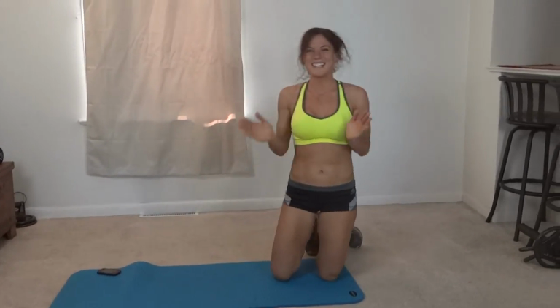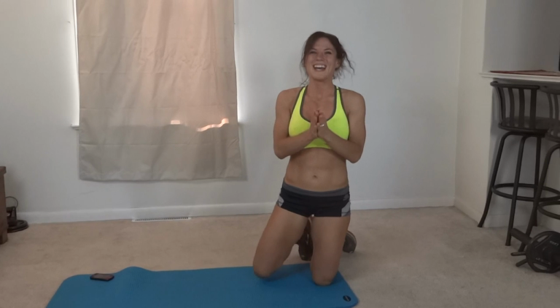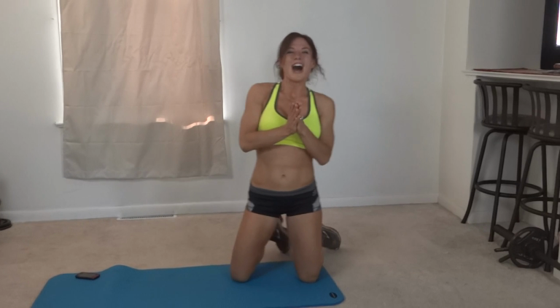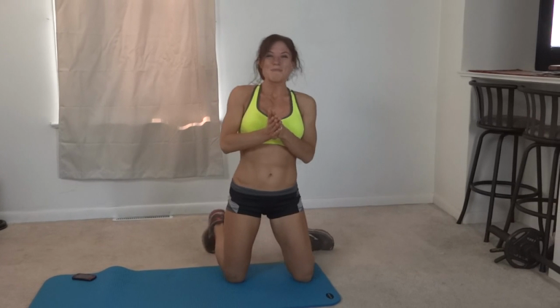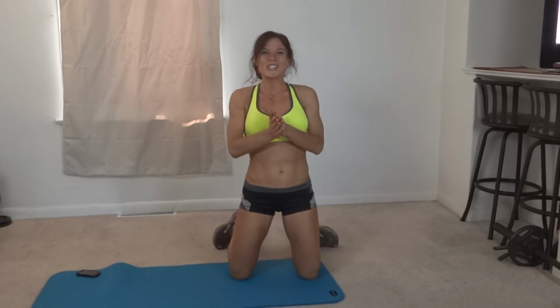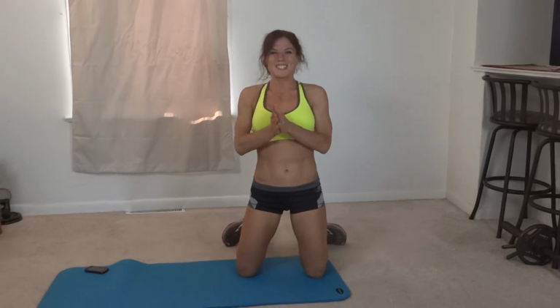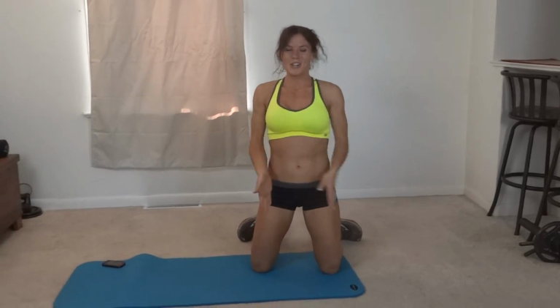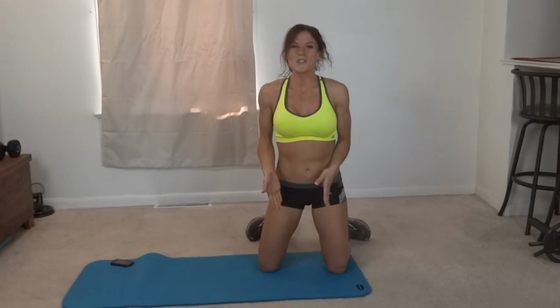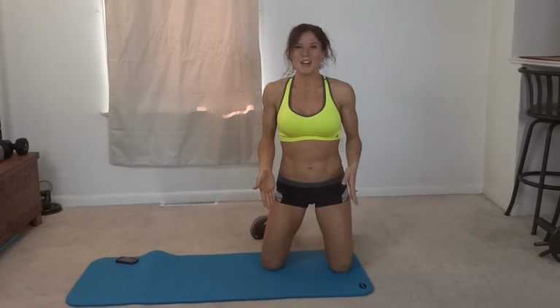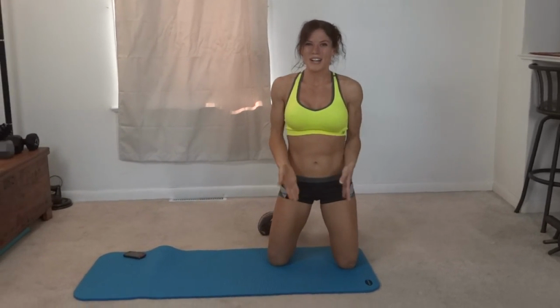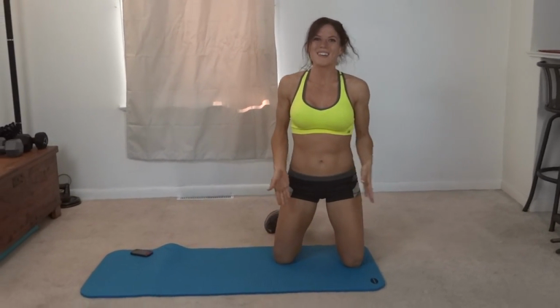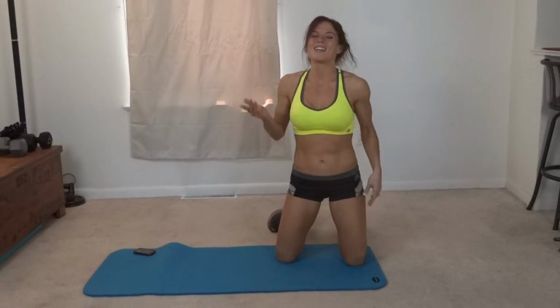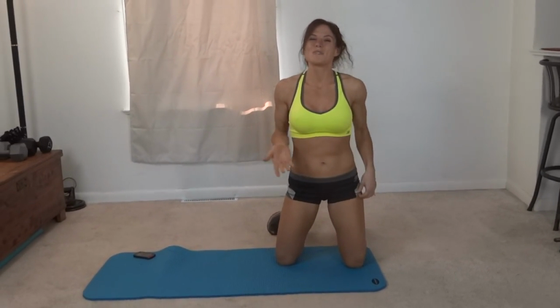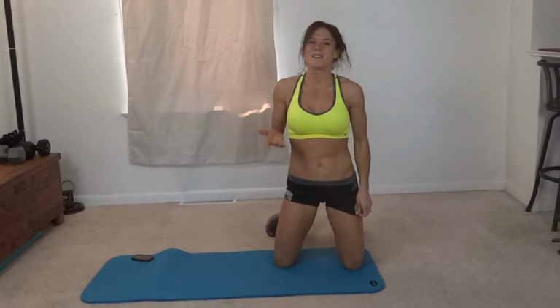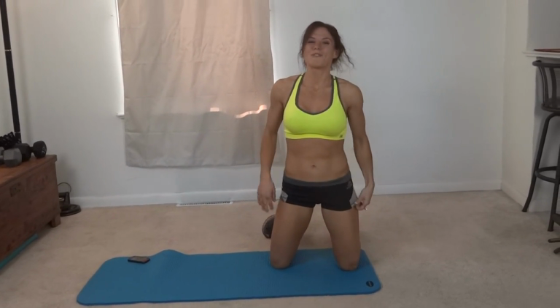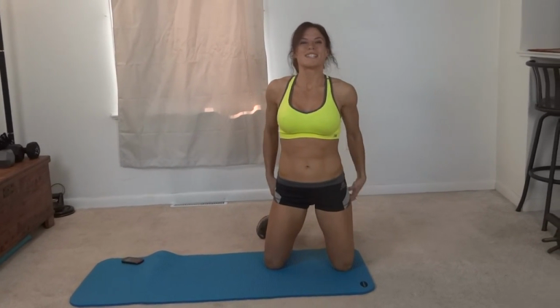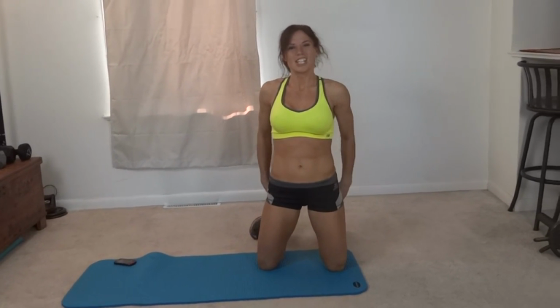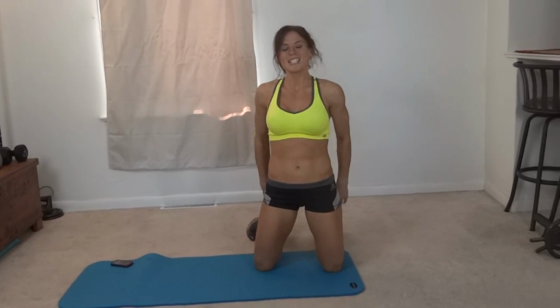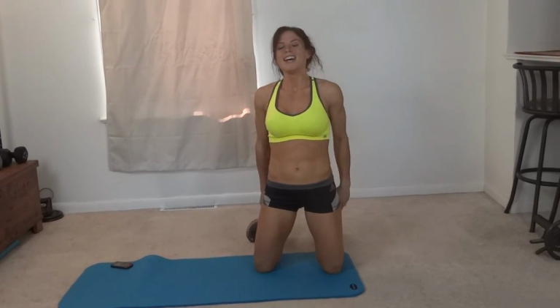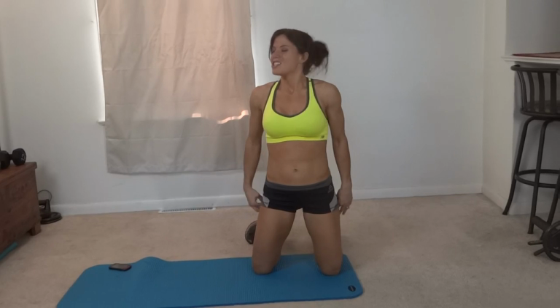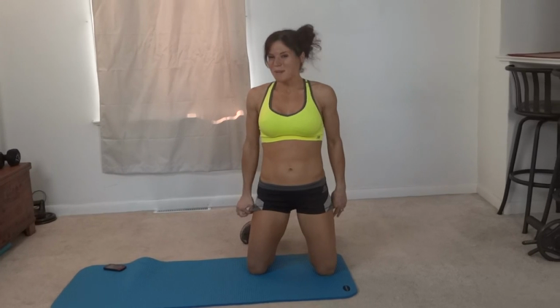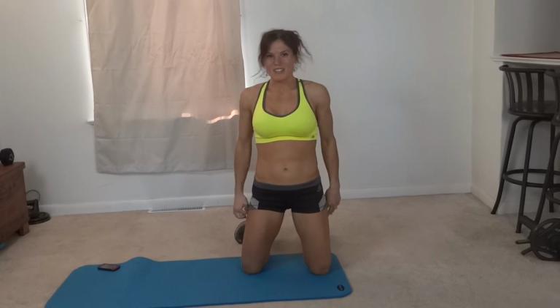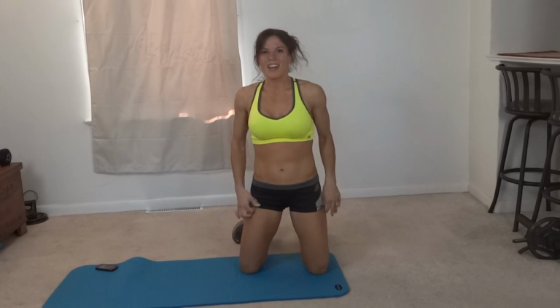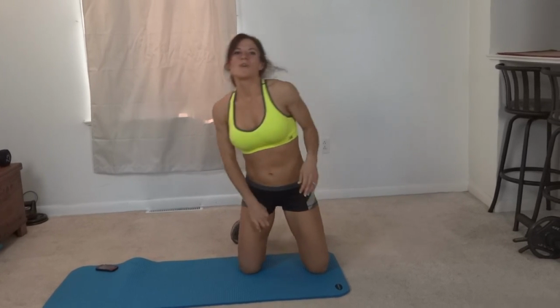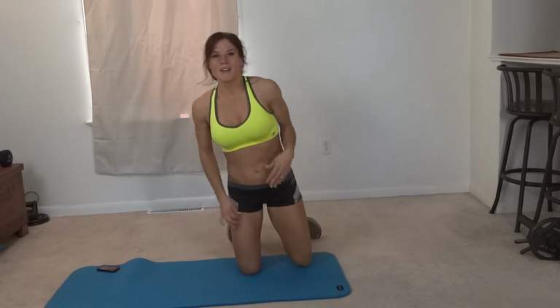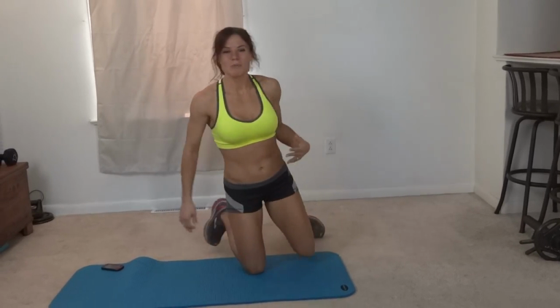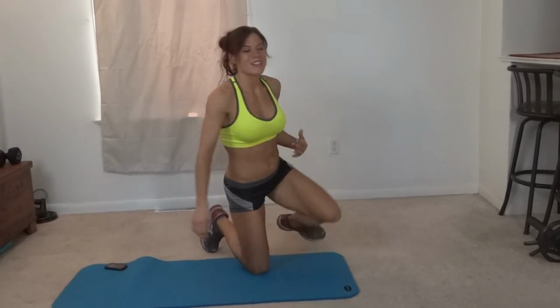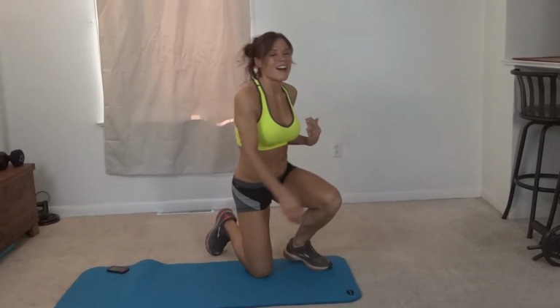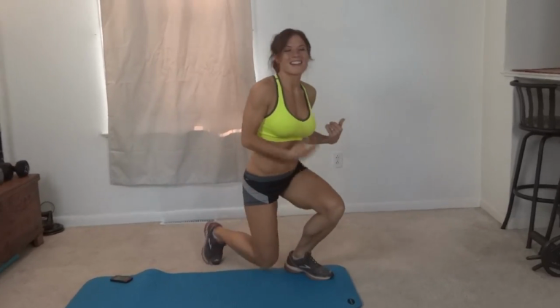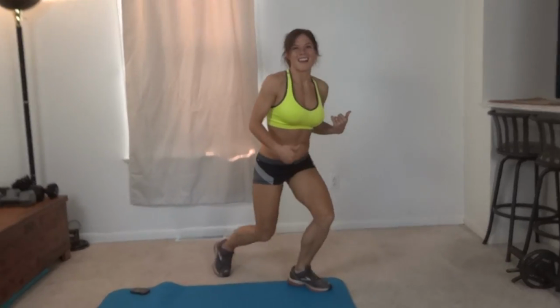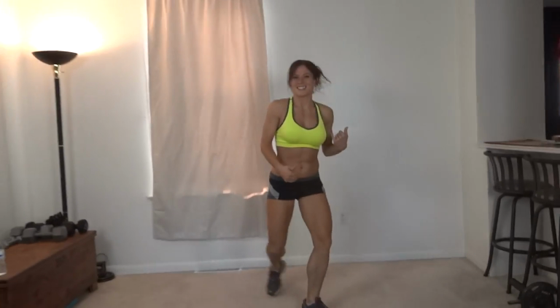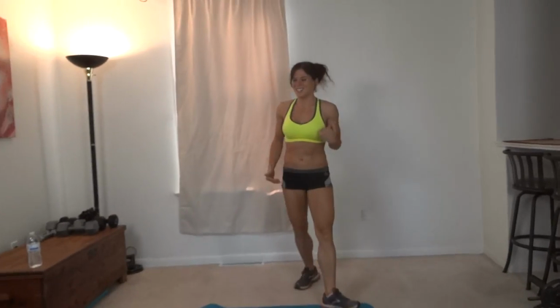I'm doing this as an interval style workout, but it can also be done for repetitions — just depends on your level and what you're comfortable with. I like the high intensity, so that's what I'm going for today.